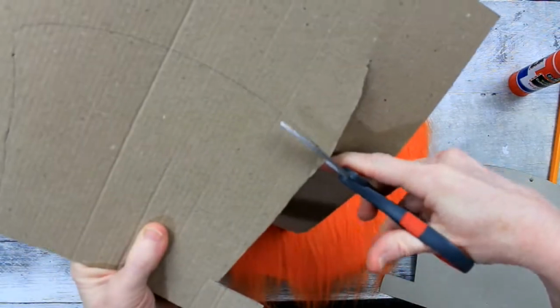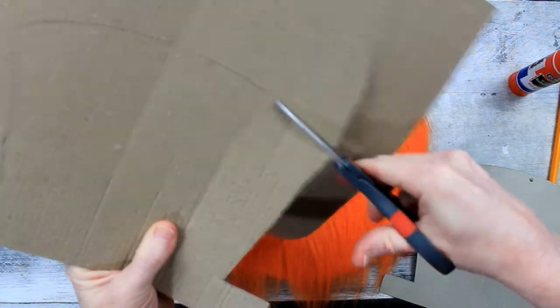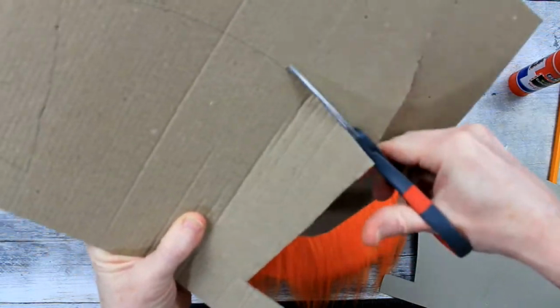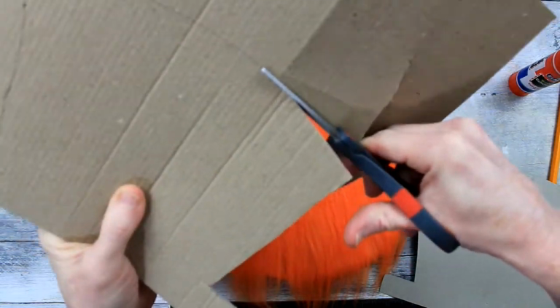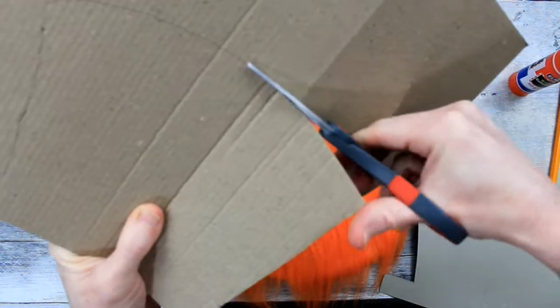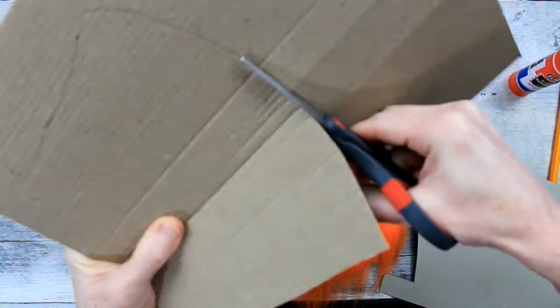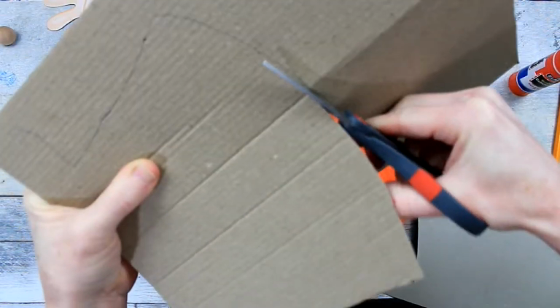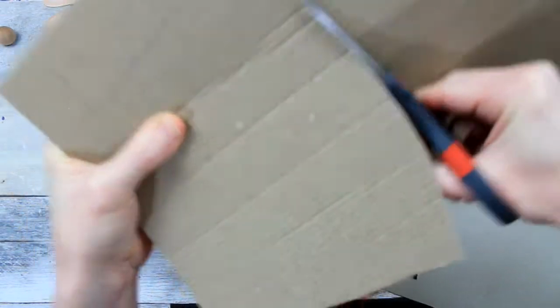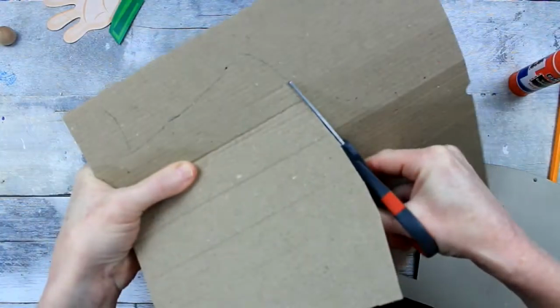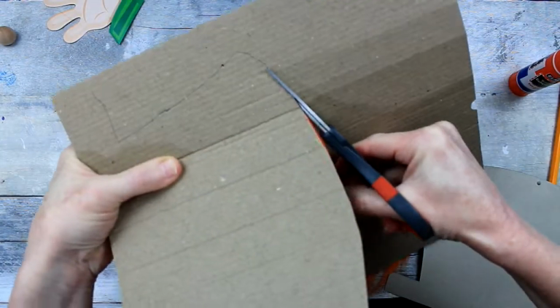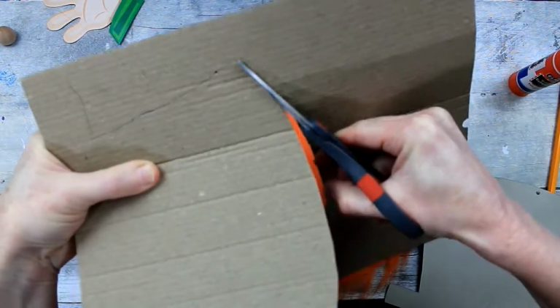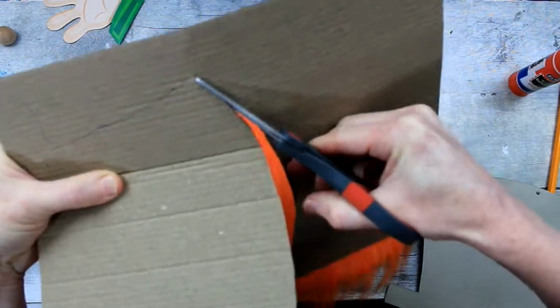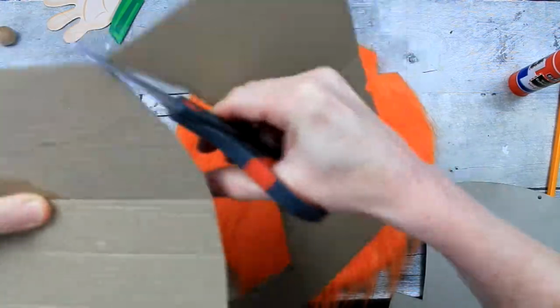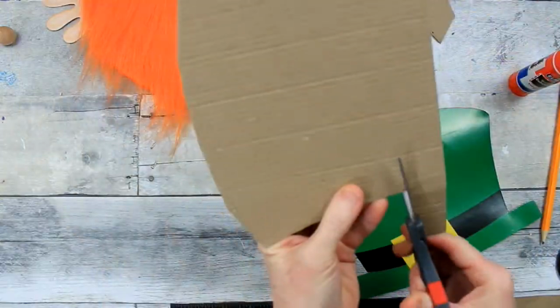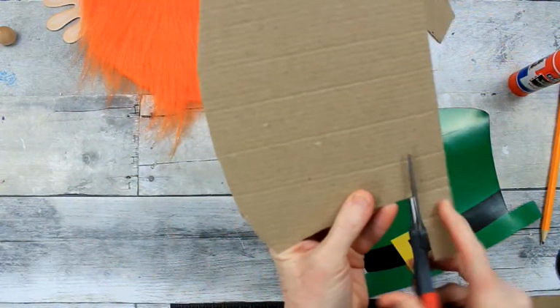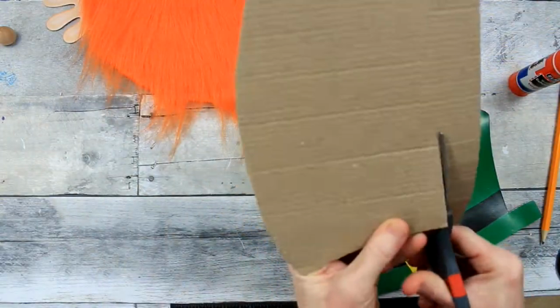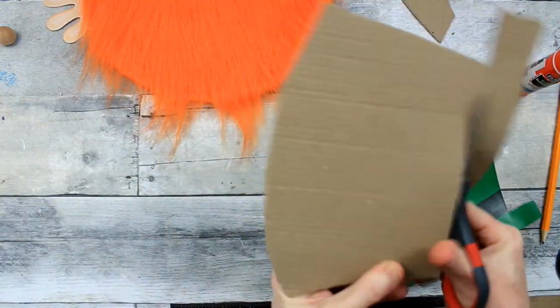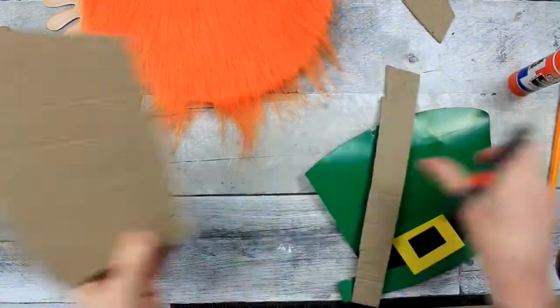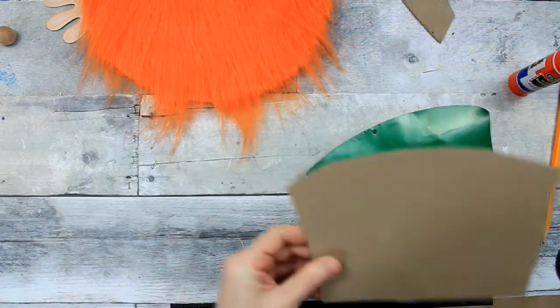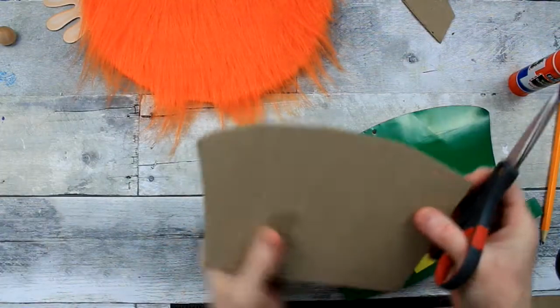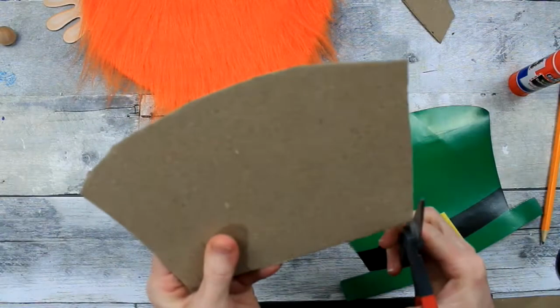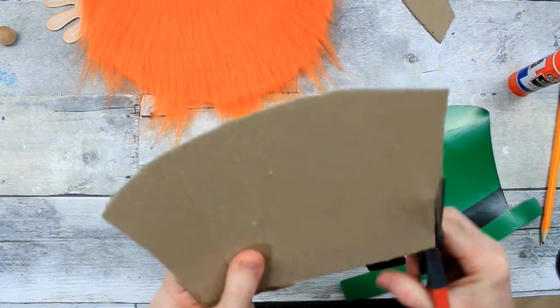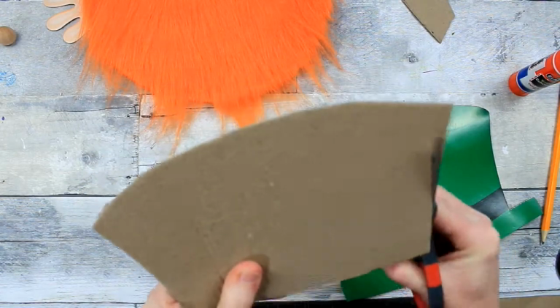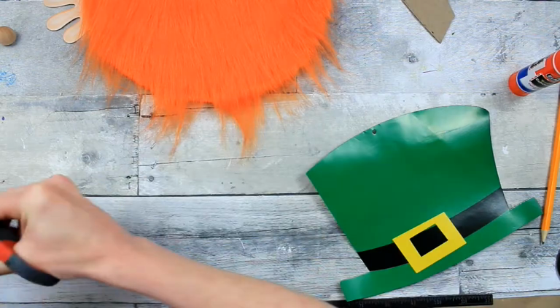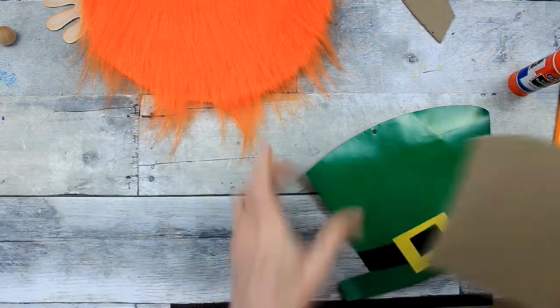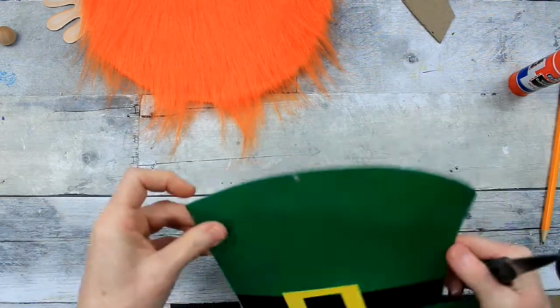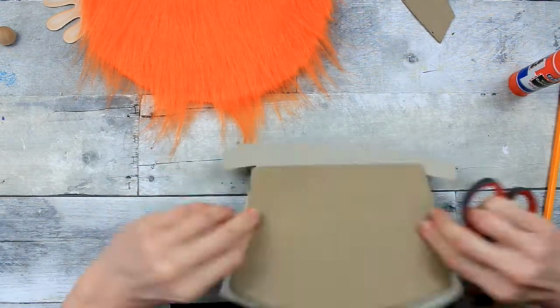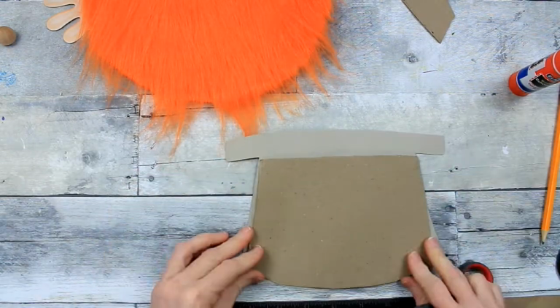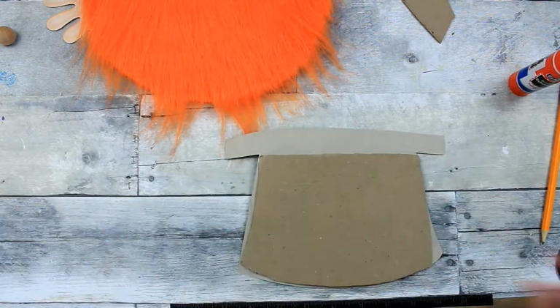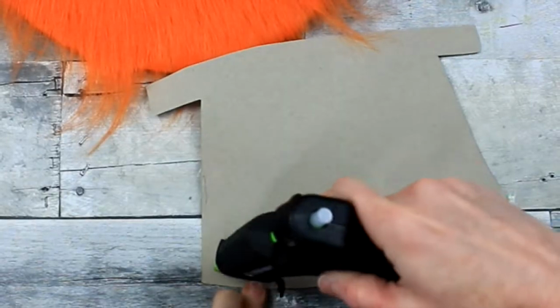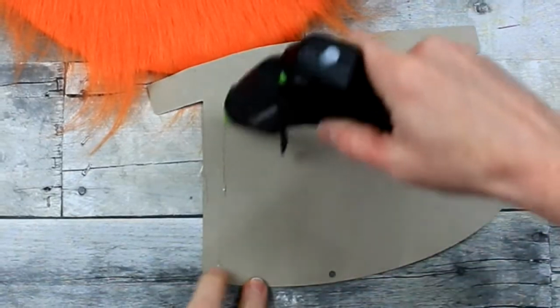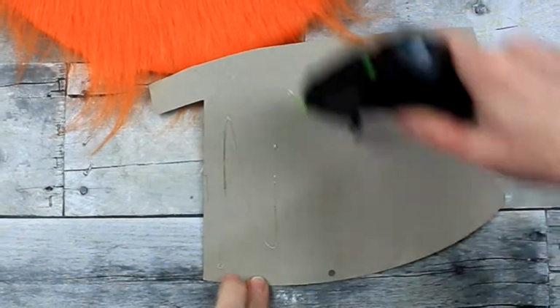So I've traced this and I'm cutting inside of that line to make it a little bit smaller — I don't want the cardboard poking out. And then I decided to just cut that bottom piece off because it's going to be supported by the body, so we don't really need that part.